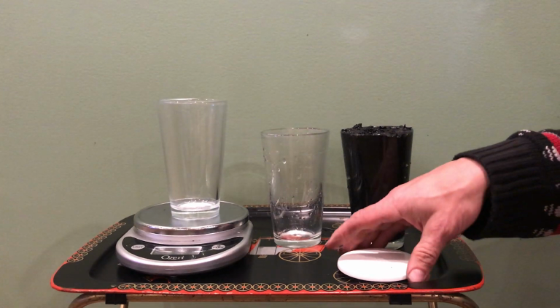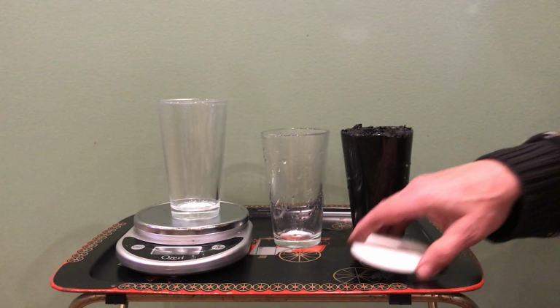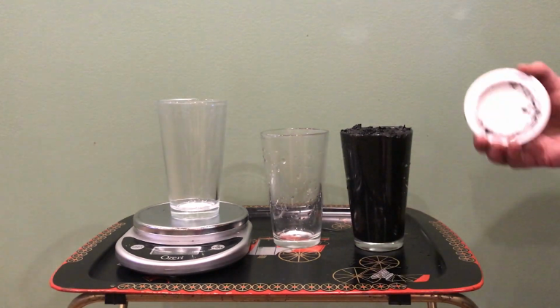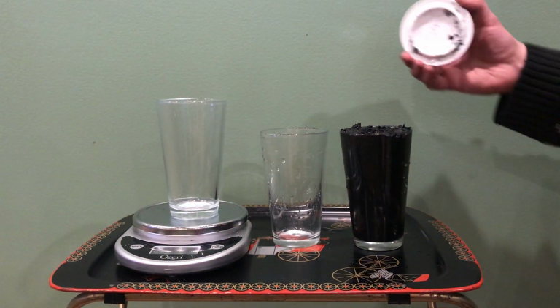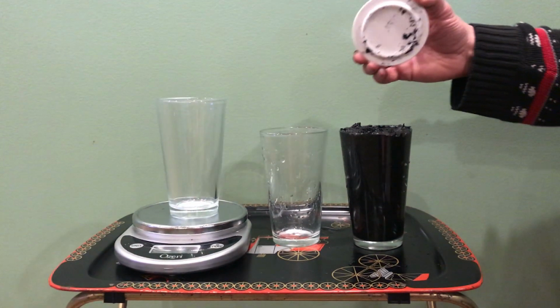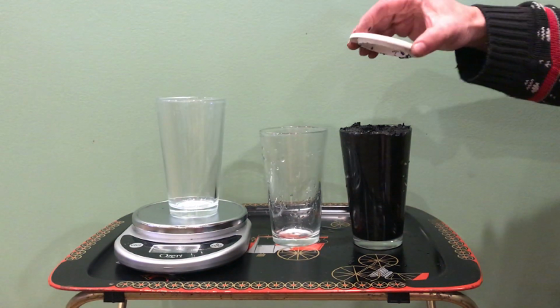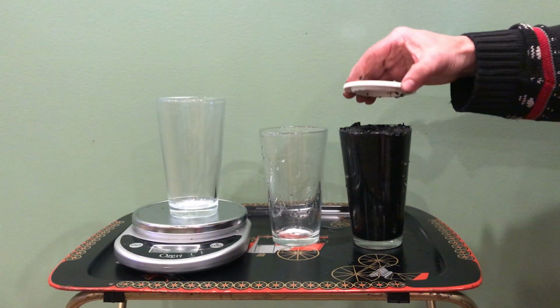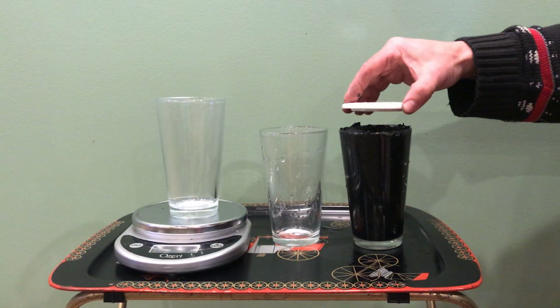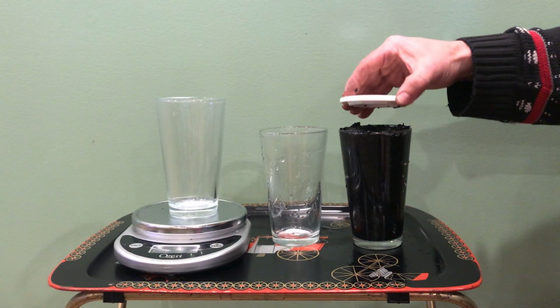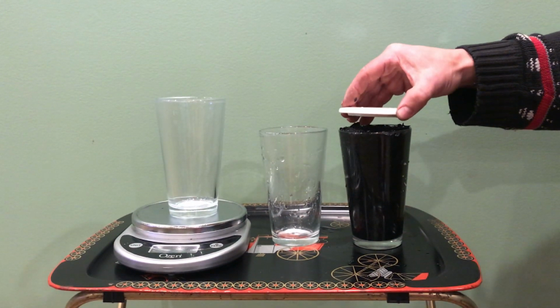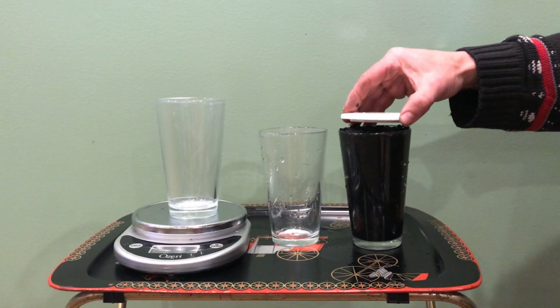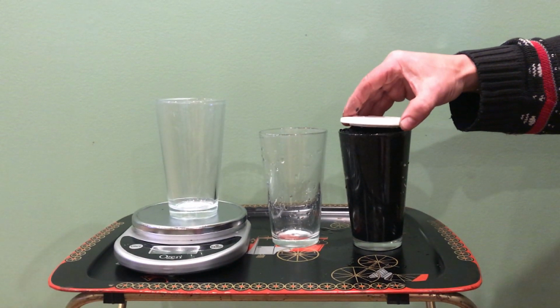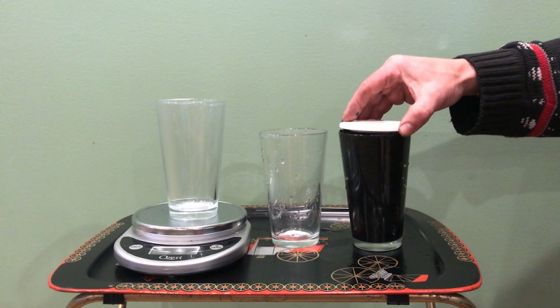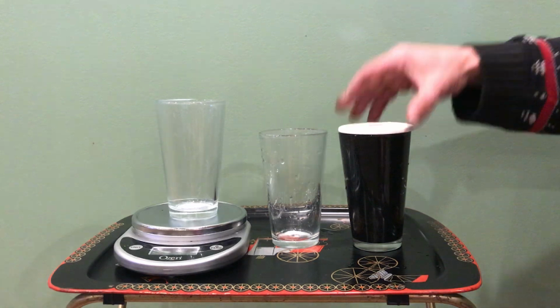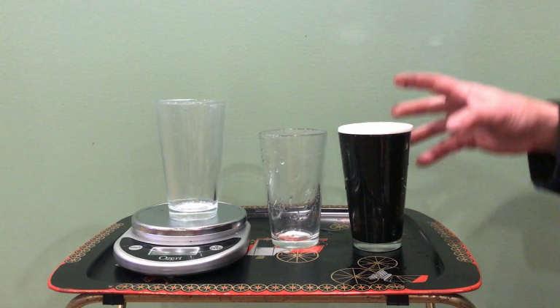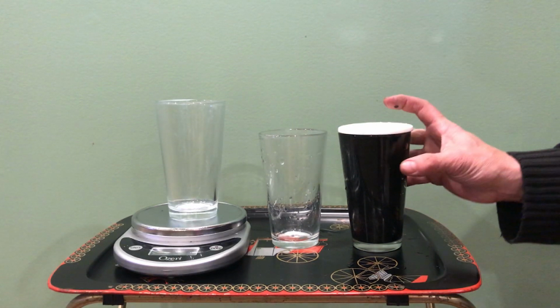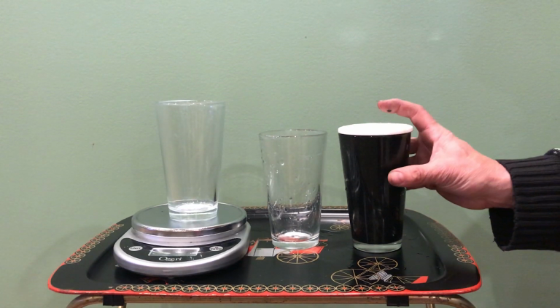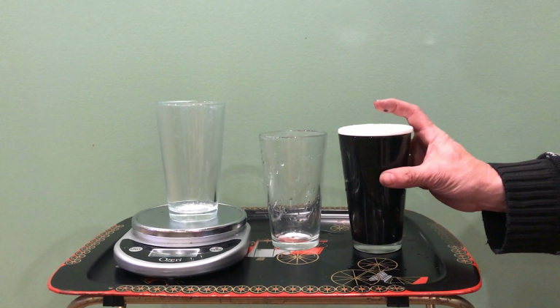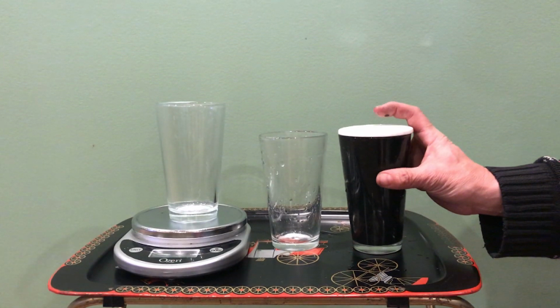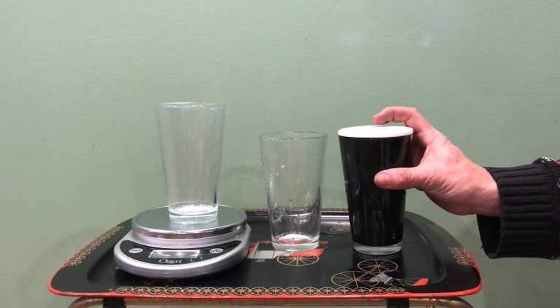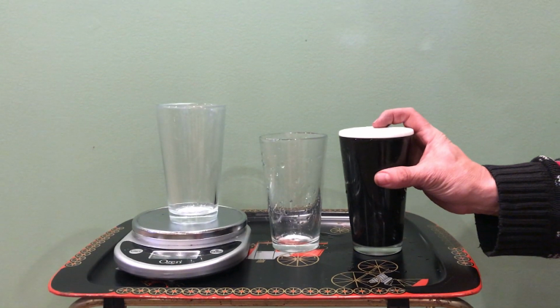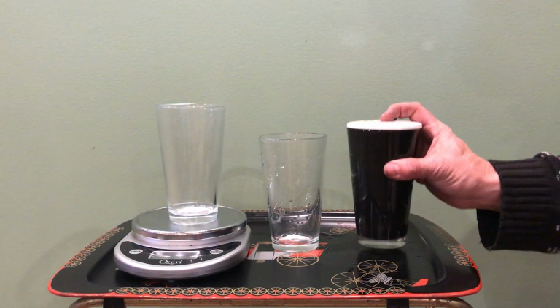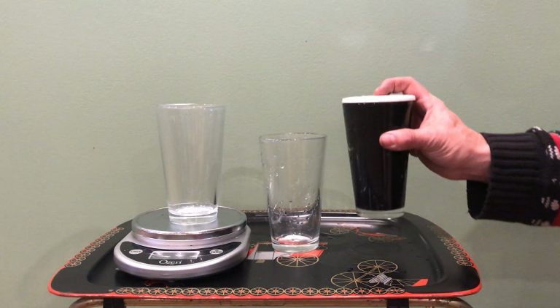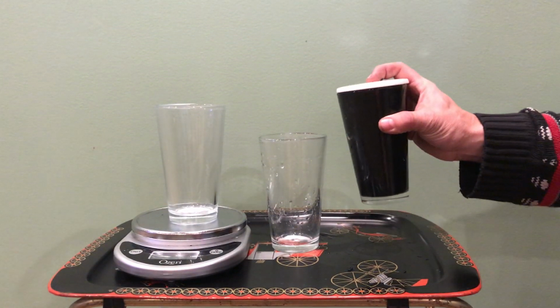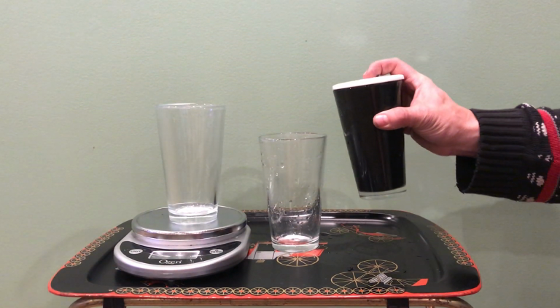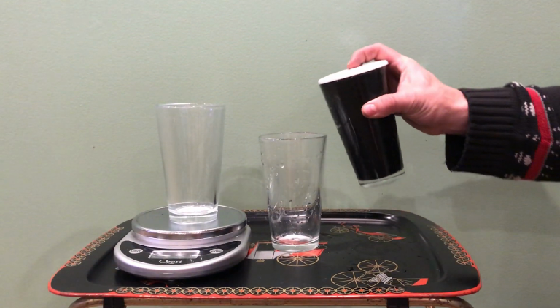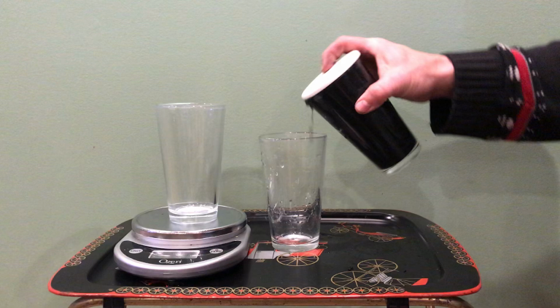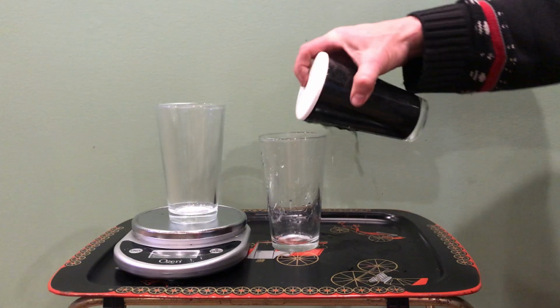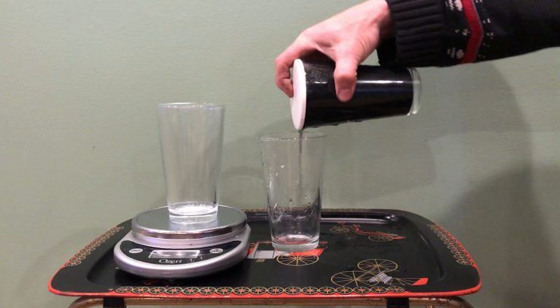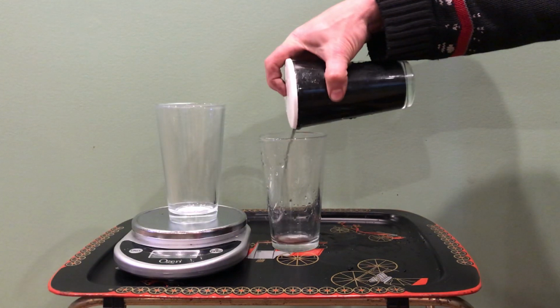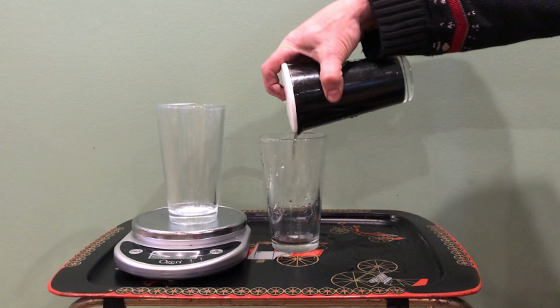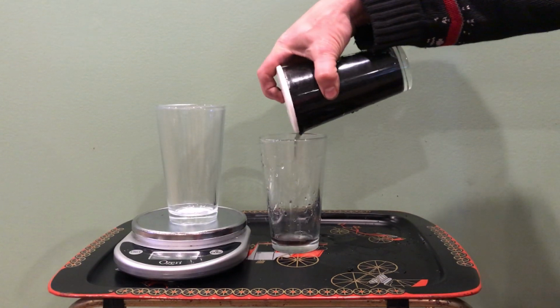Hey everybody, this is John from Go Biochar. We just showed the absorption rate of the porosity in the biochar. So now we're gonna try this — it'll get a little messy, but there we go.